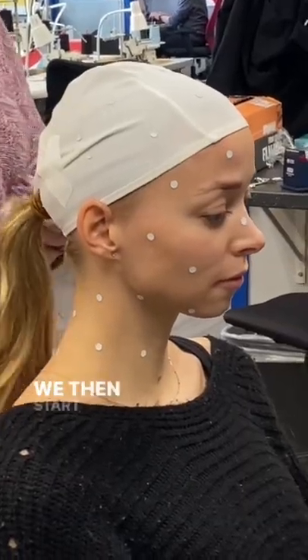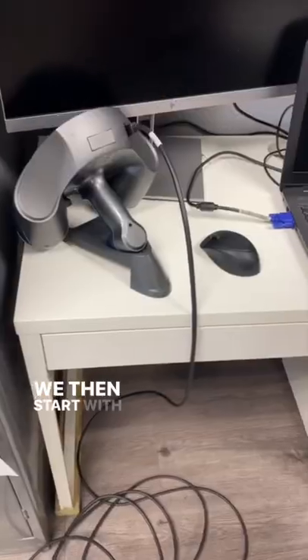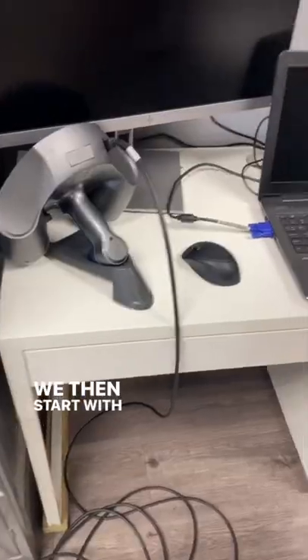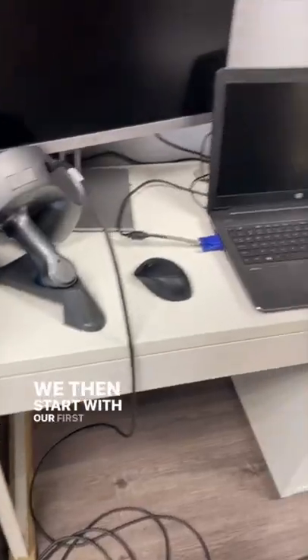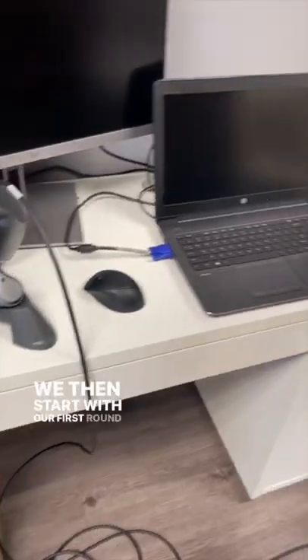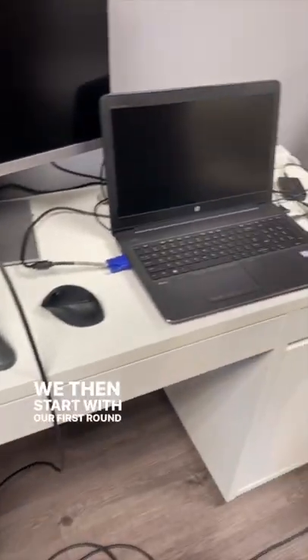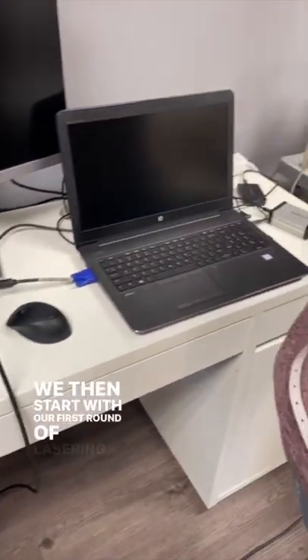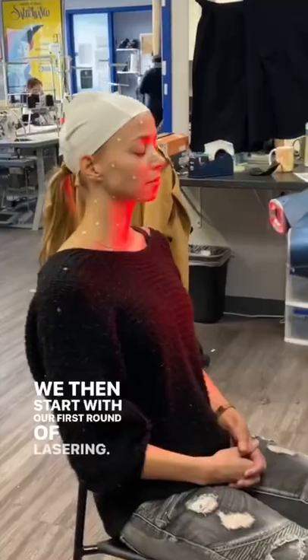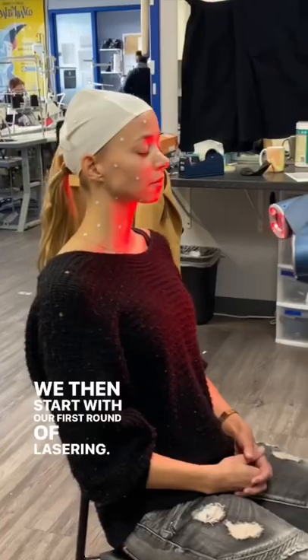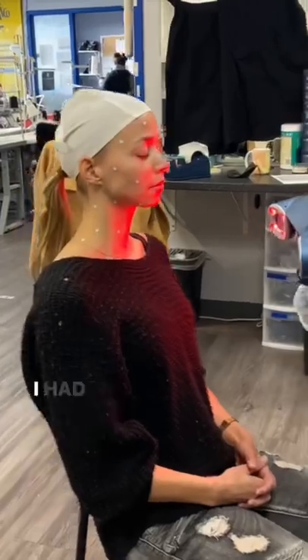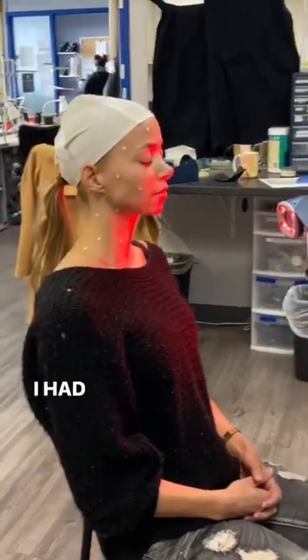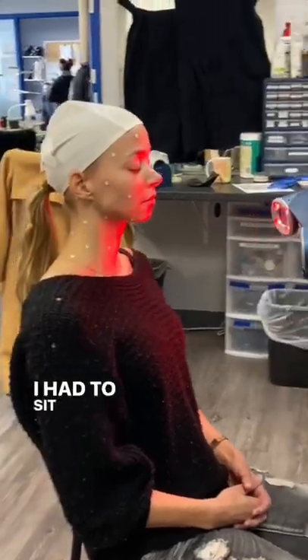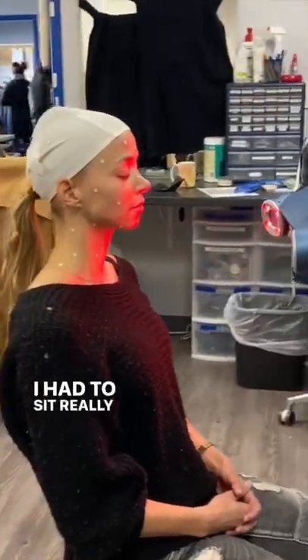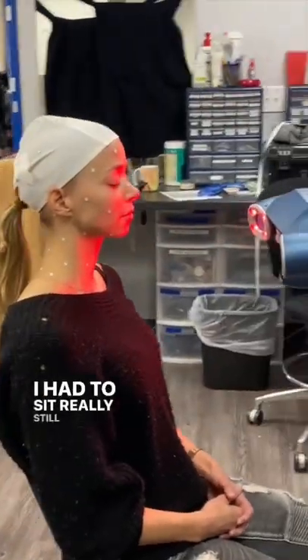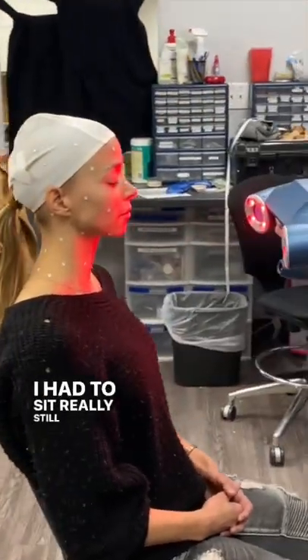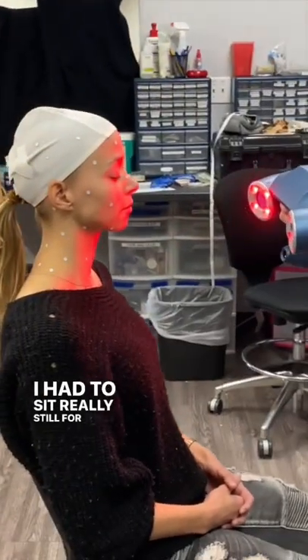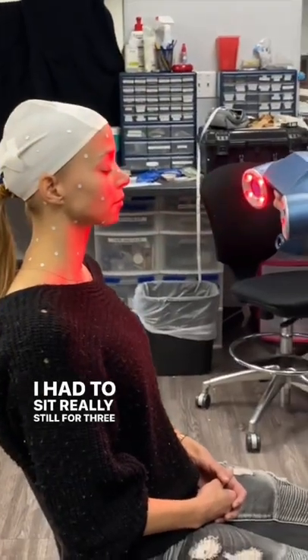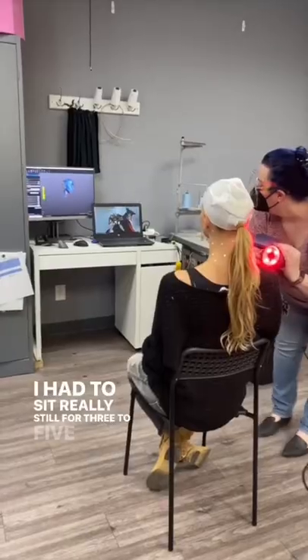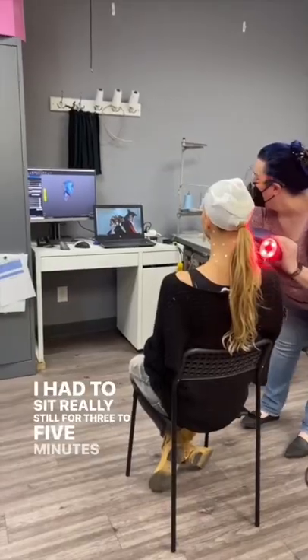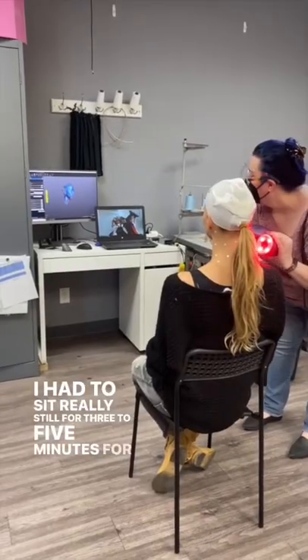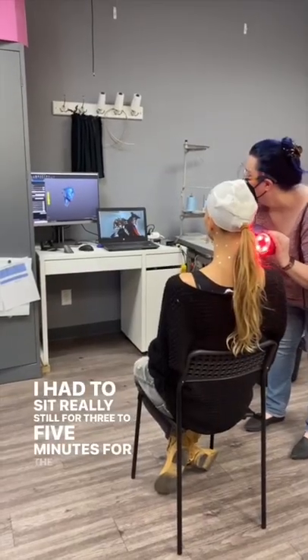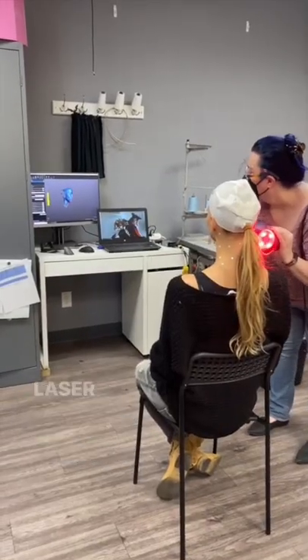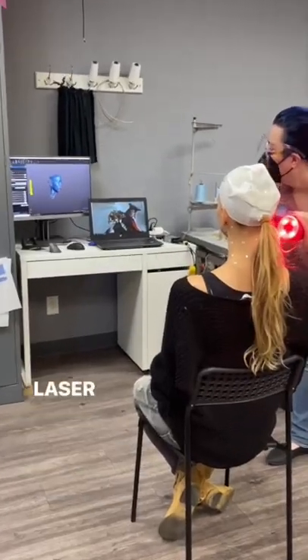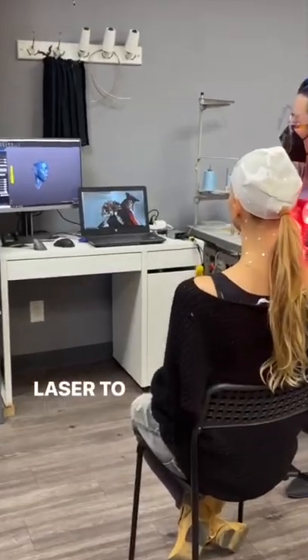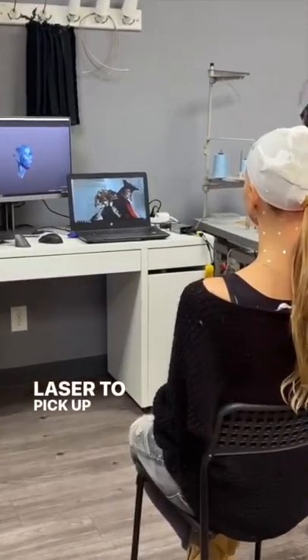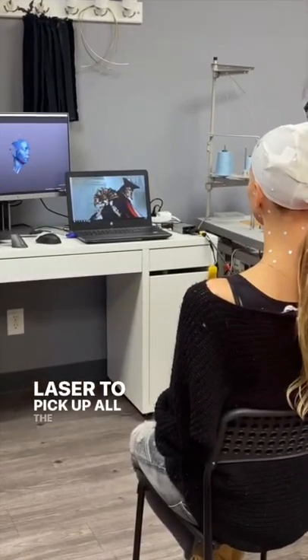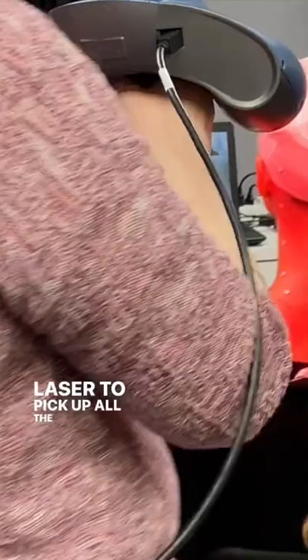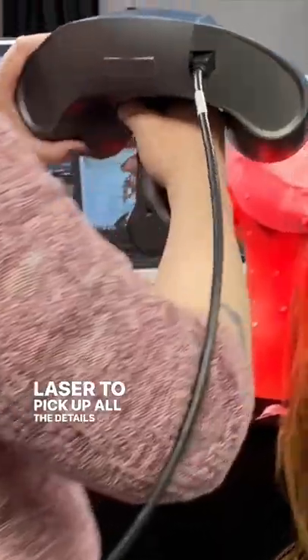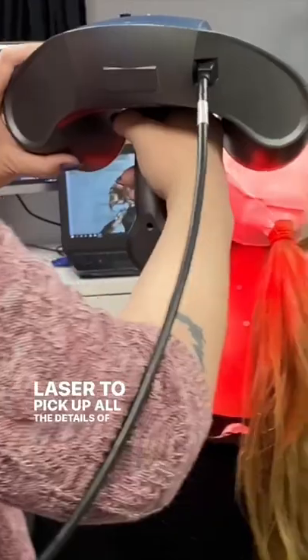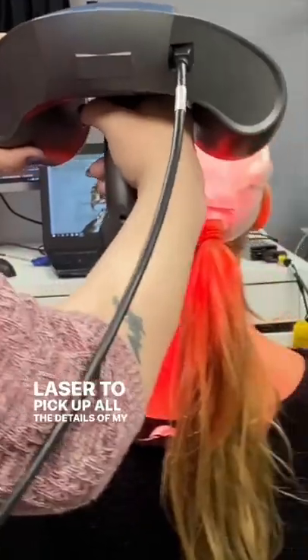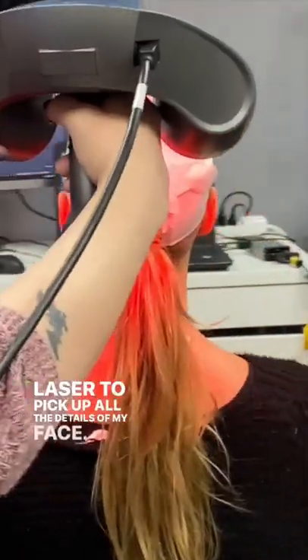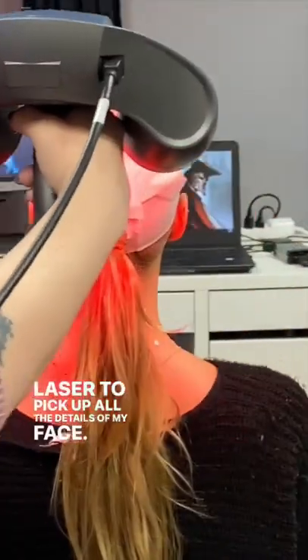We then start with our first round of lasering. I had to sit really still for three to five minutes for the laser to pick up all the details of my face.